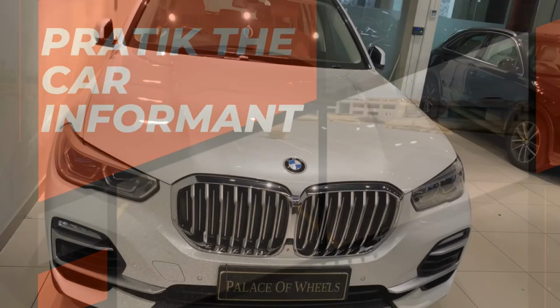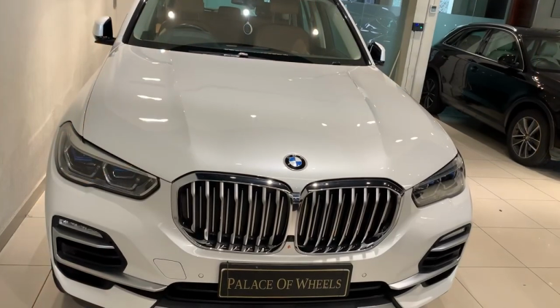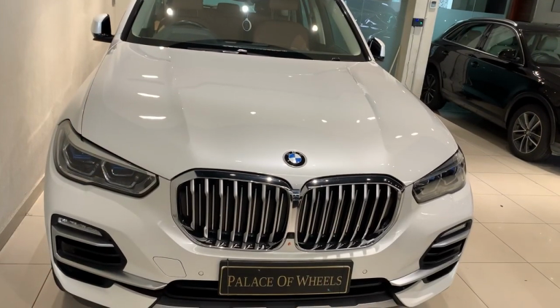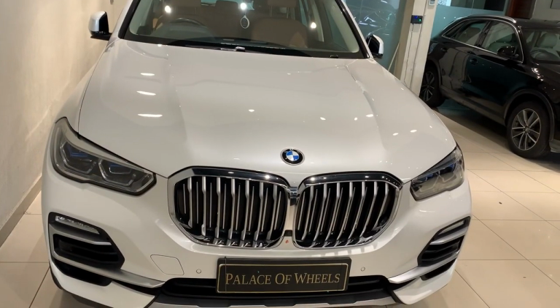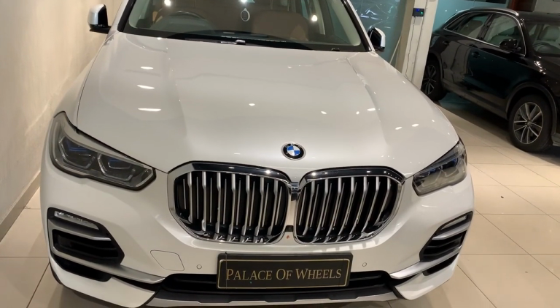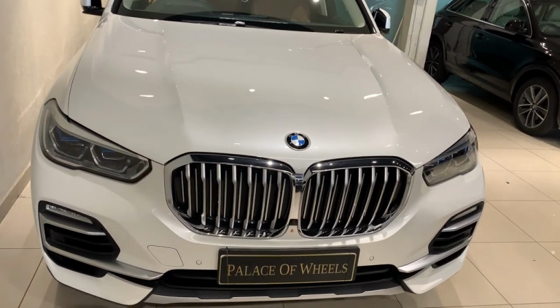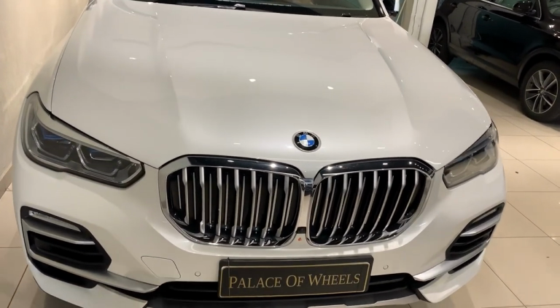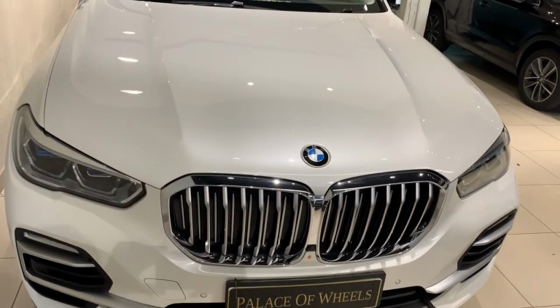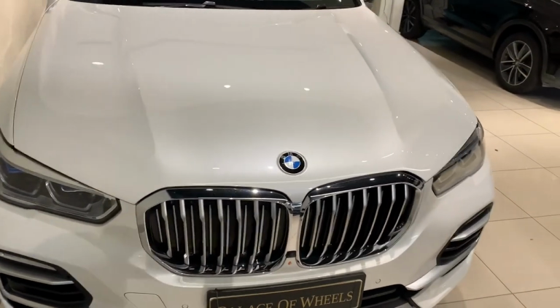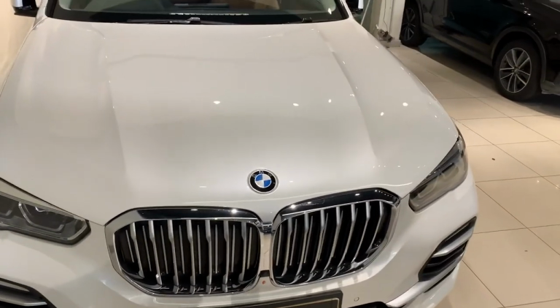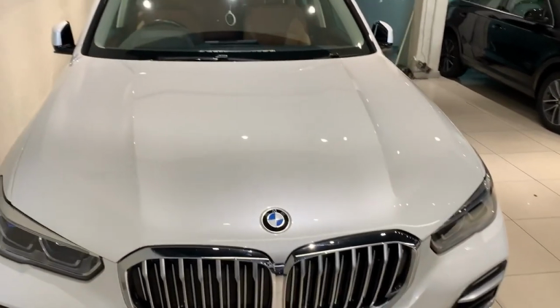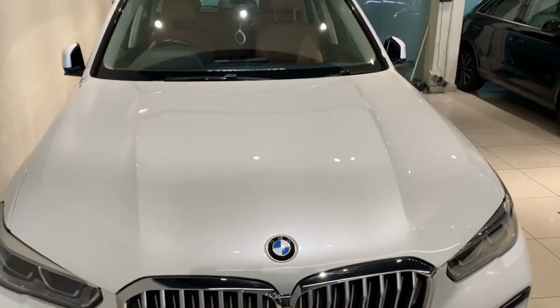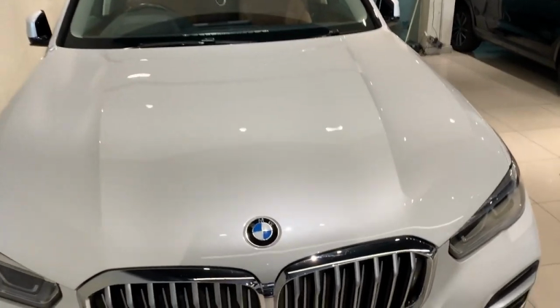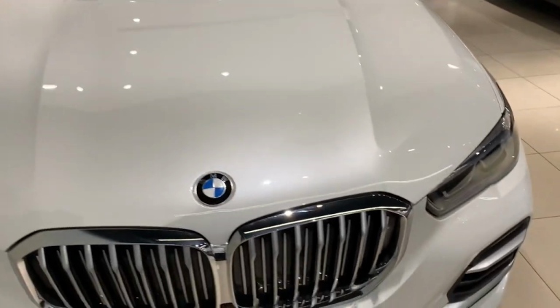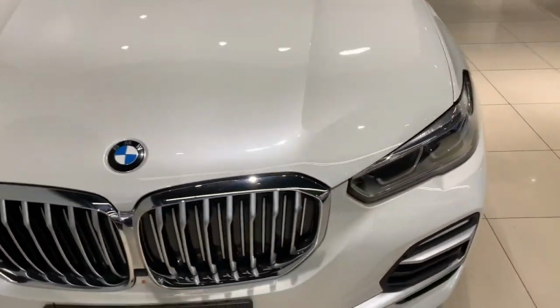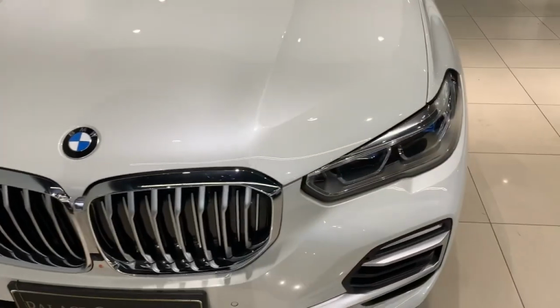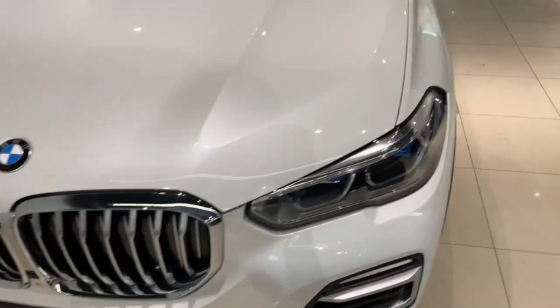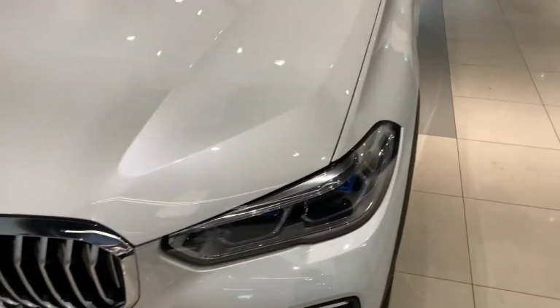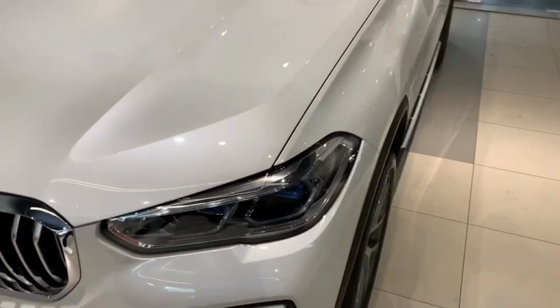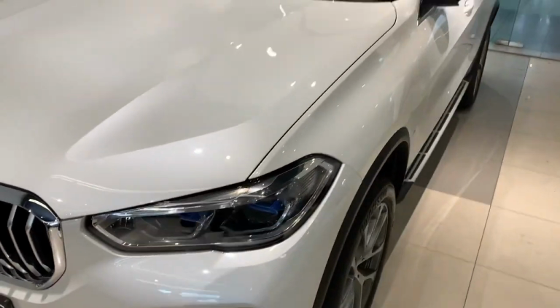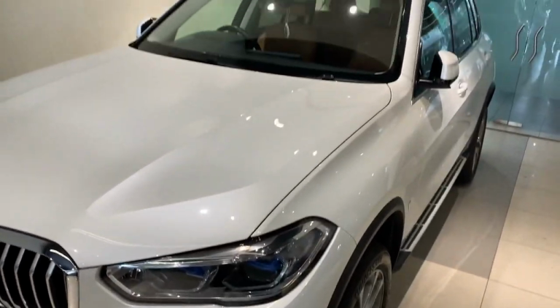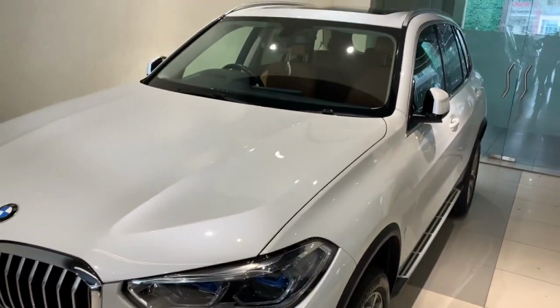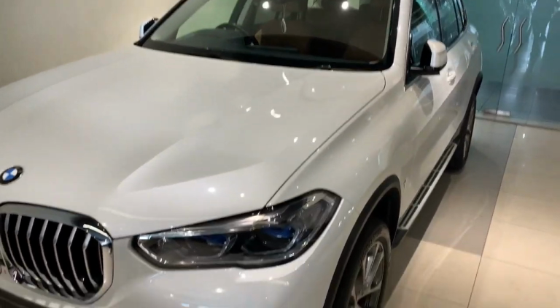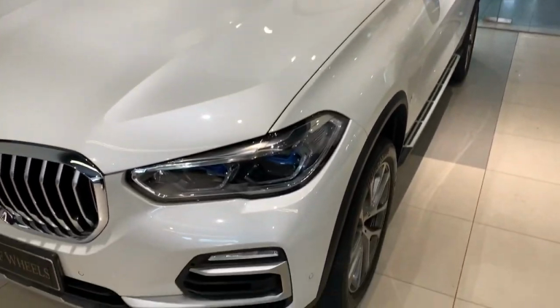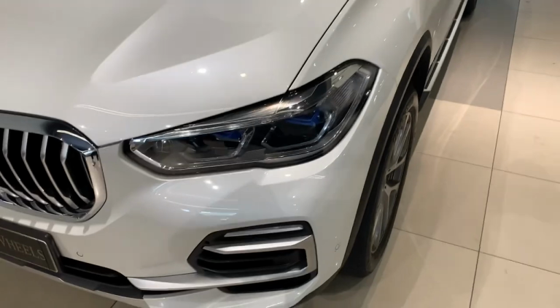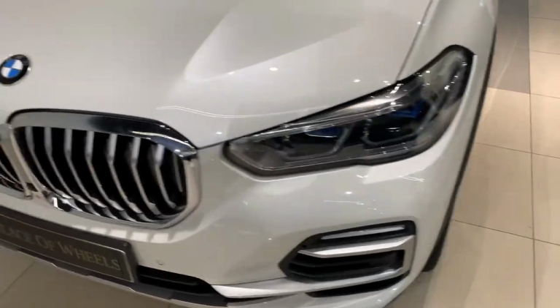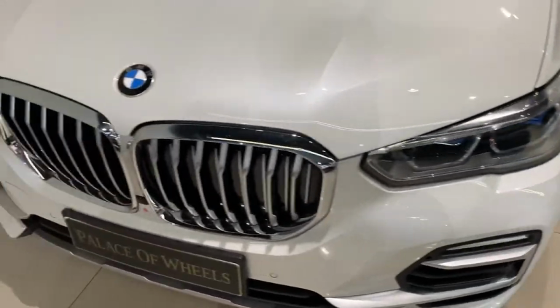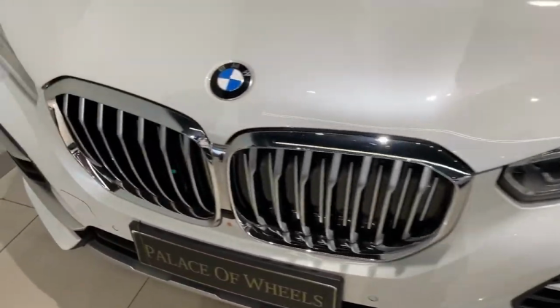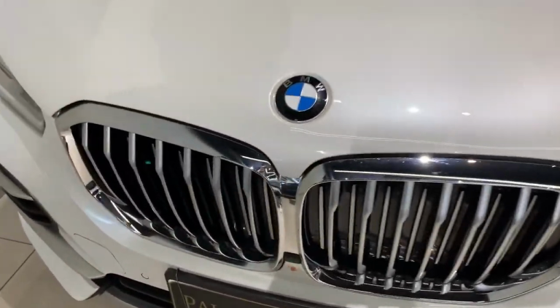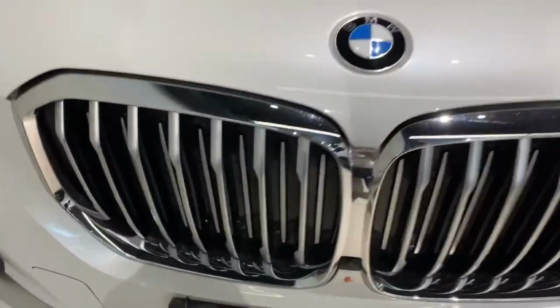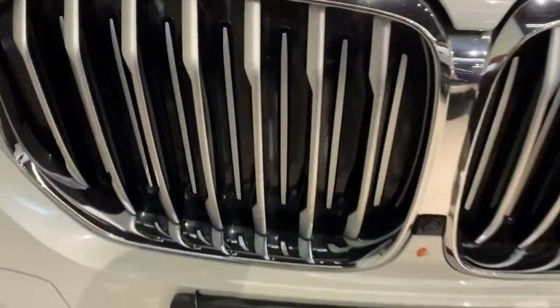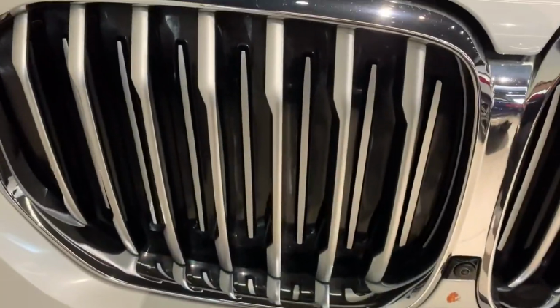Hello guys, welcome to my YouTube channel Prateek The Car Informant. Today I am reviewing the BMW X5, which is available for sale in Jaipur. Talking about the front profile of the car, it gets this humongous kidney grille which opens up when the car needs to breathe.